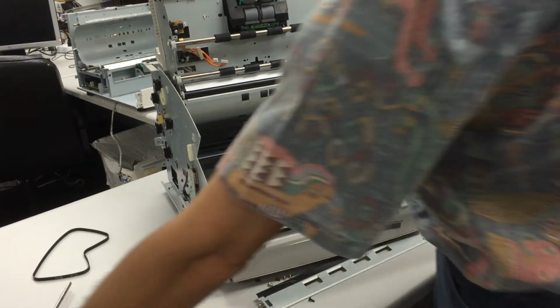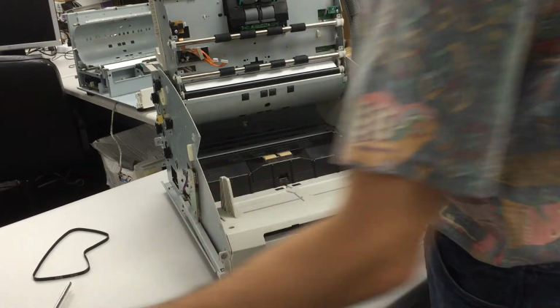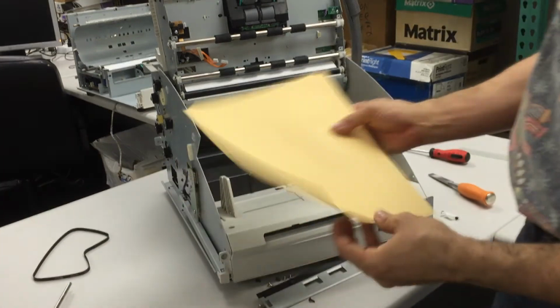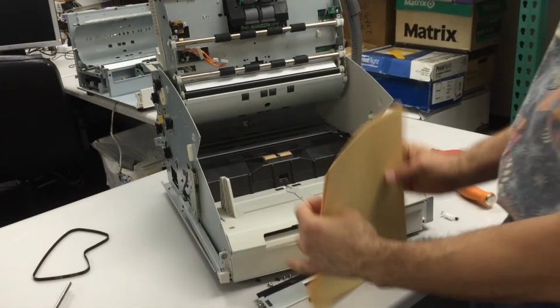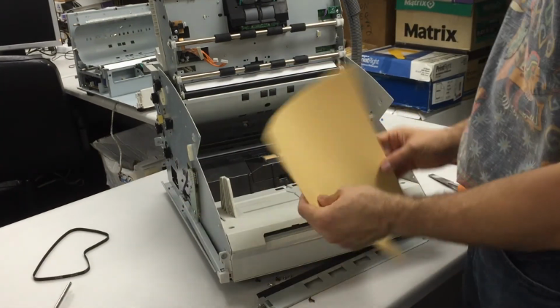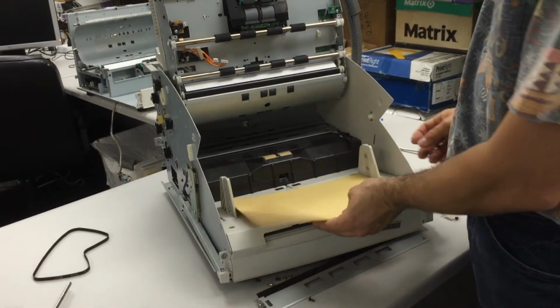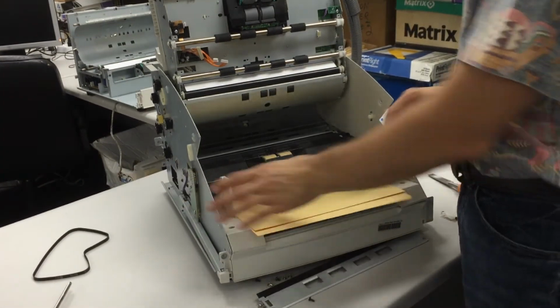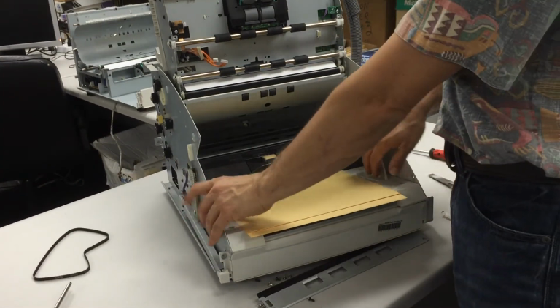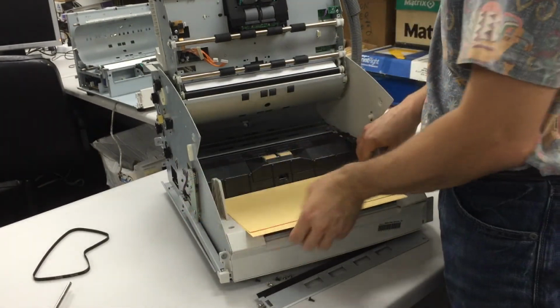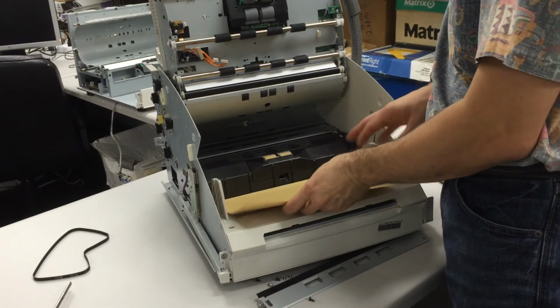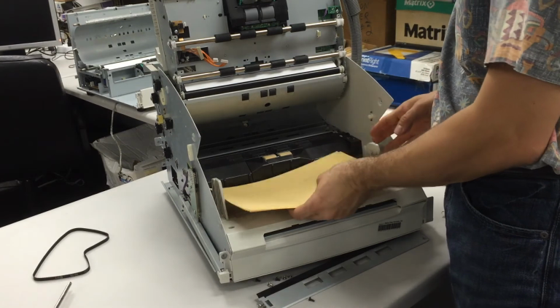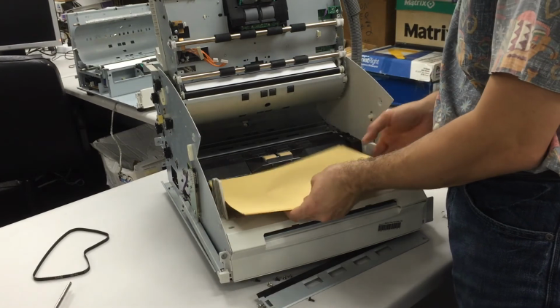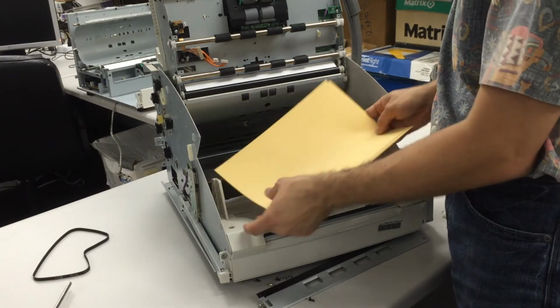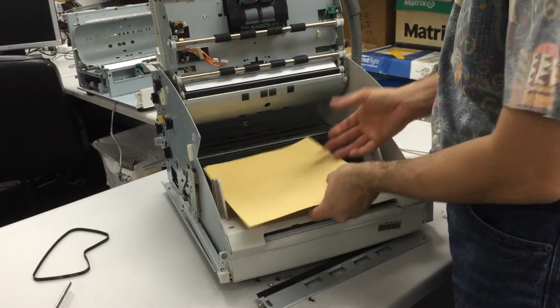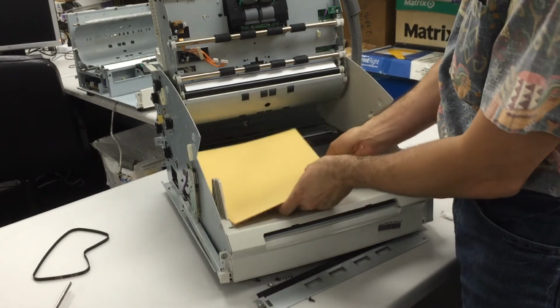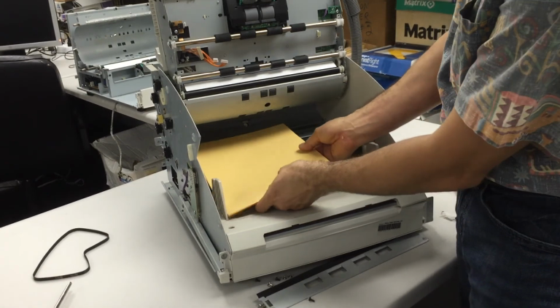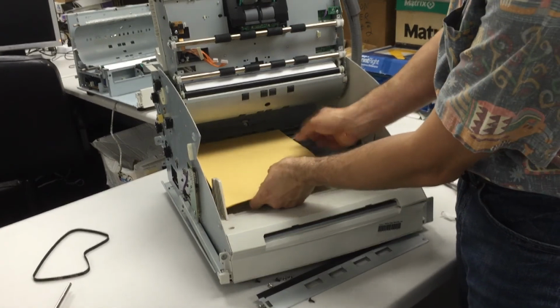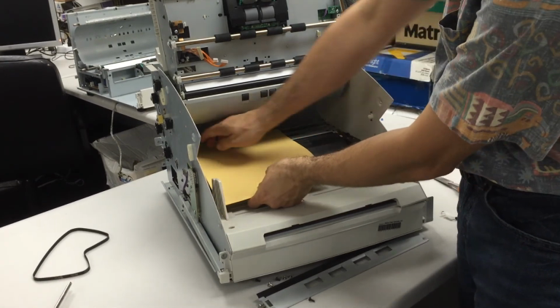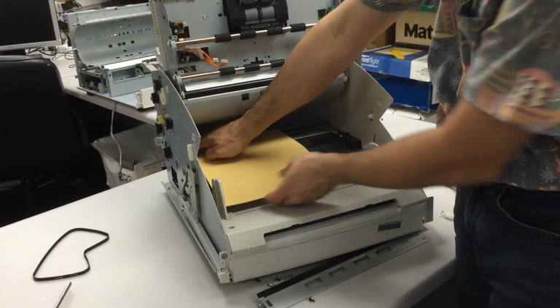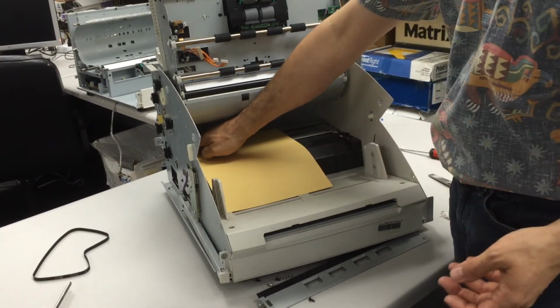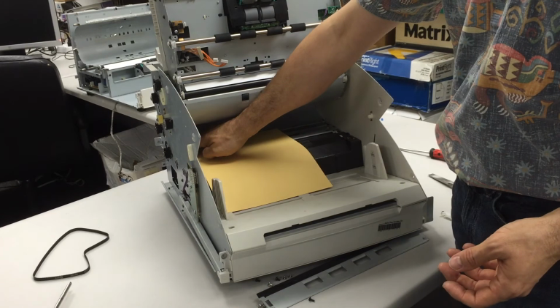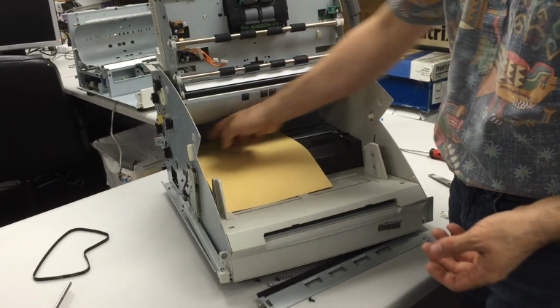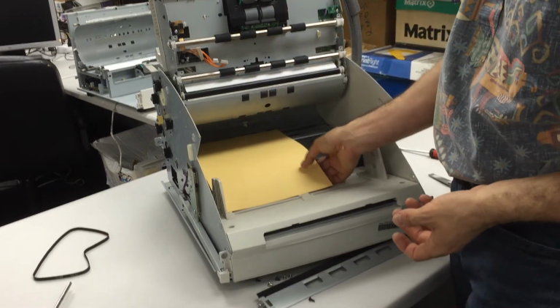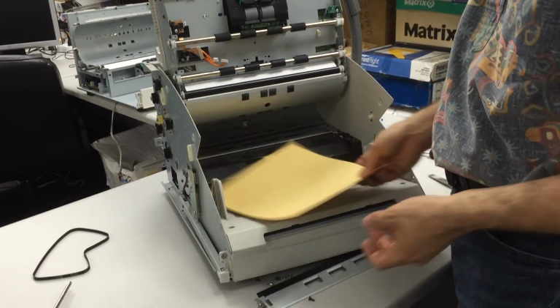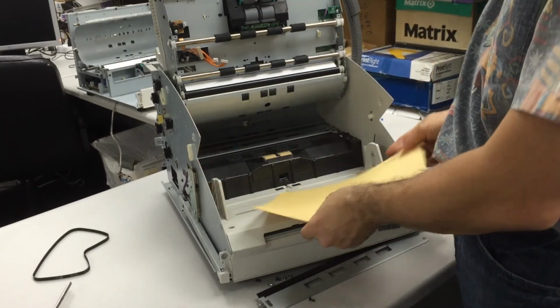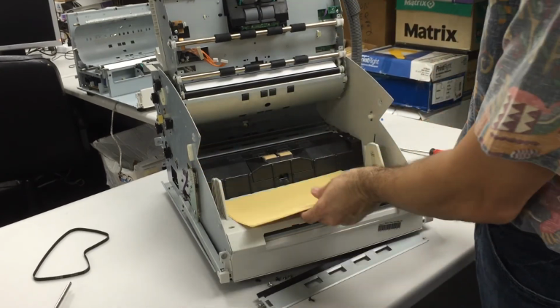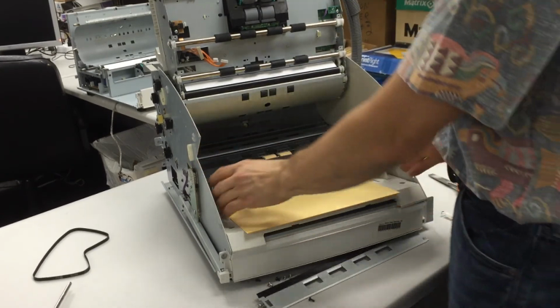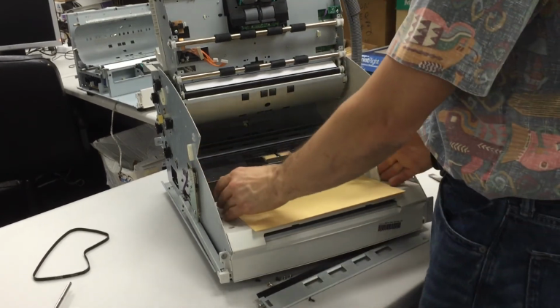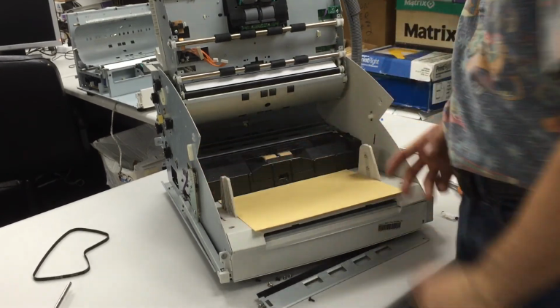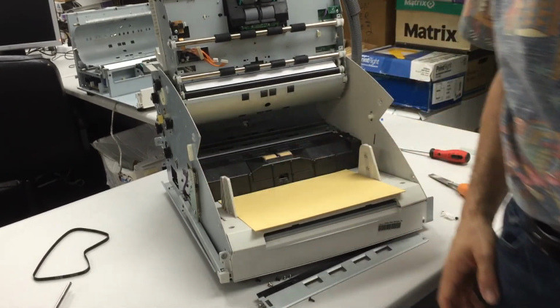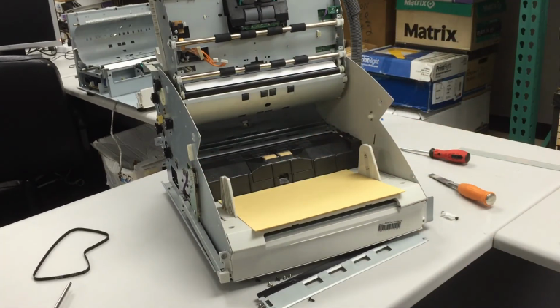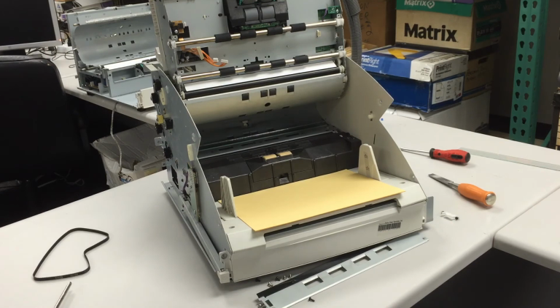The maximum width is actually a little bit thicker than this glass. Even if you put the thickest possible glass, it's still not going to touch those metal pieces. As long as the glass is secure, the scan quality is going to be pretty good.